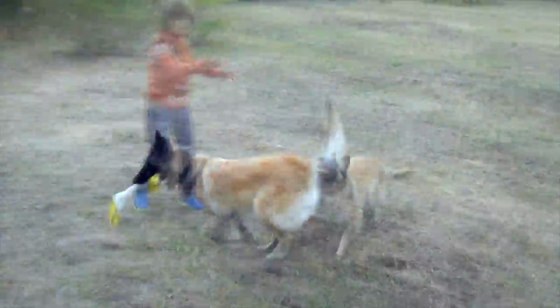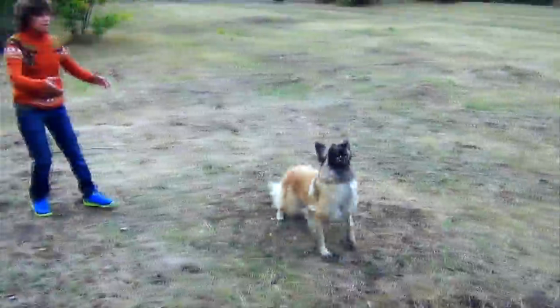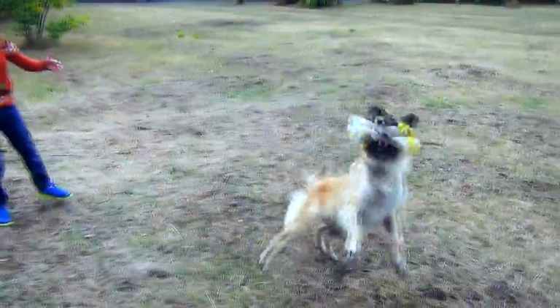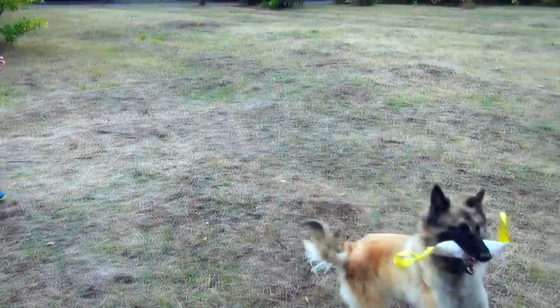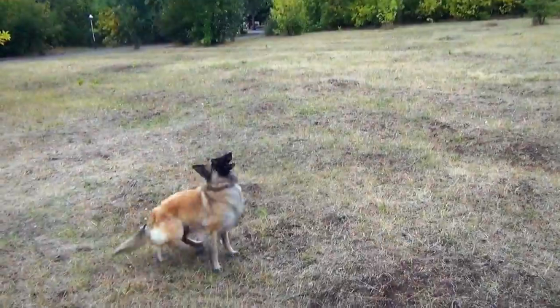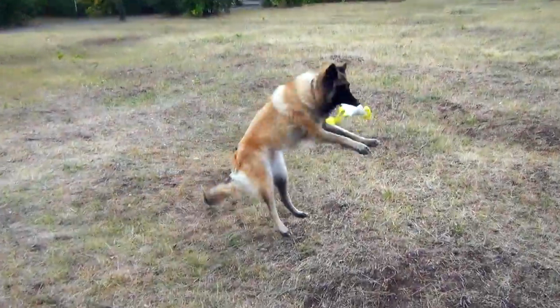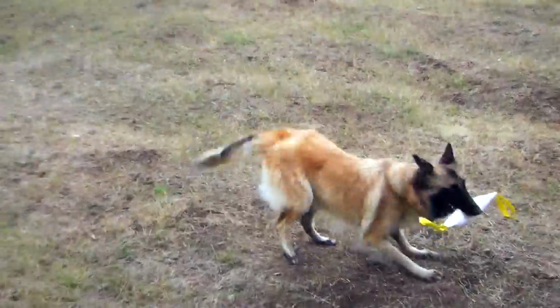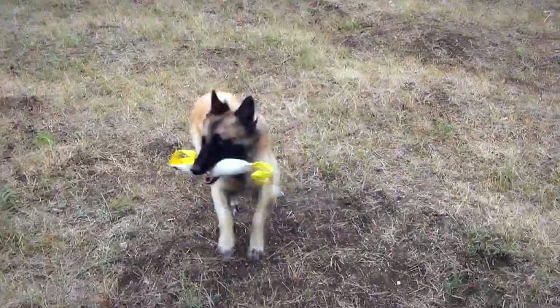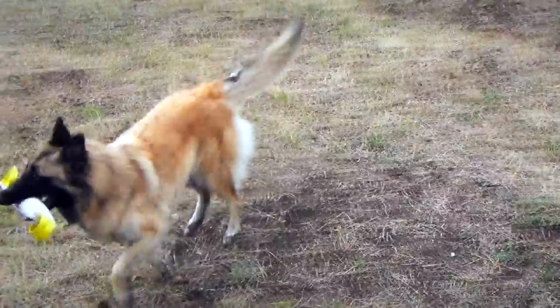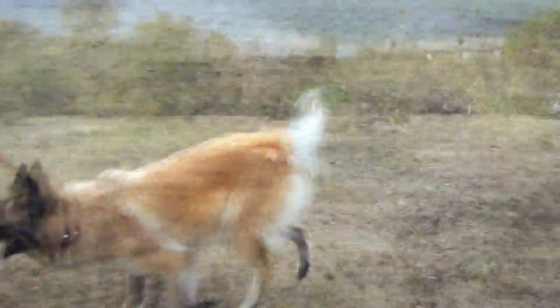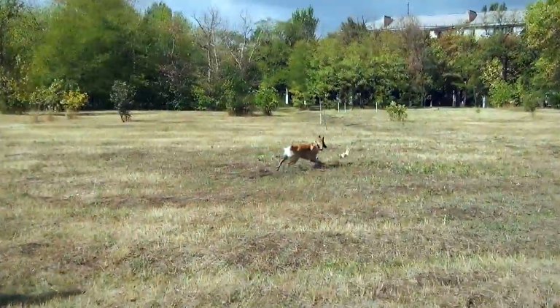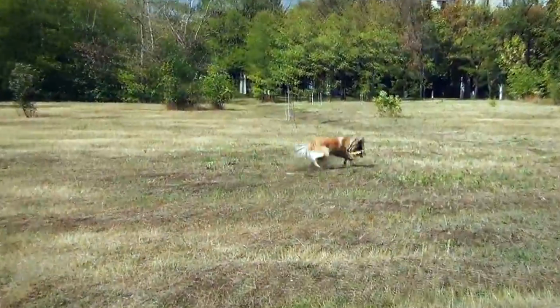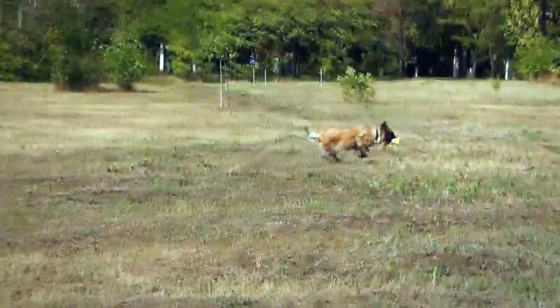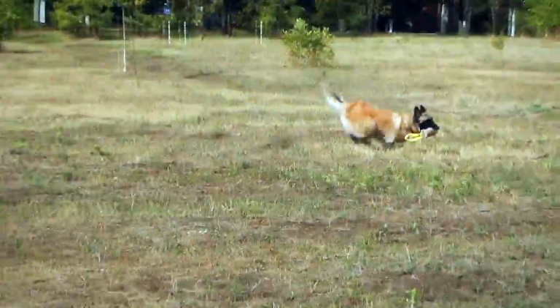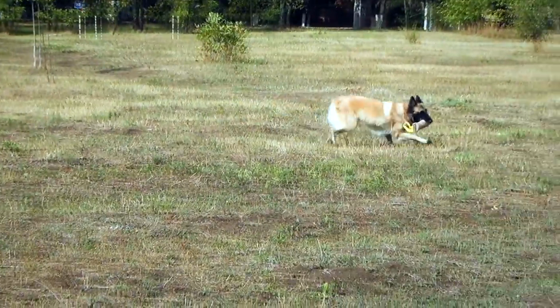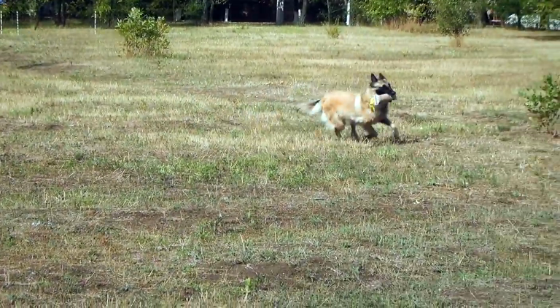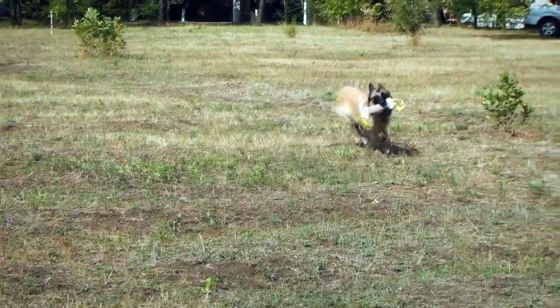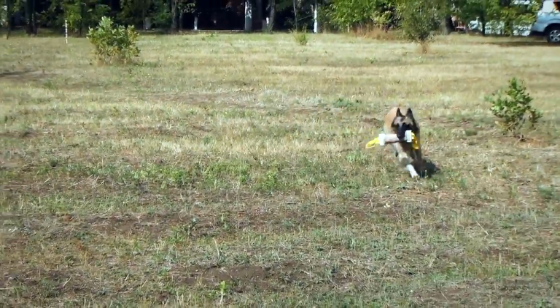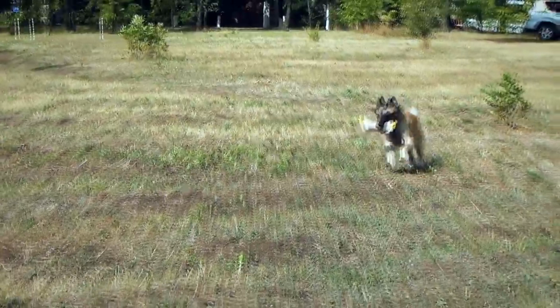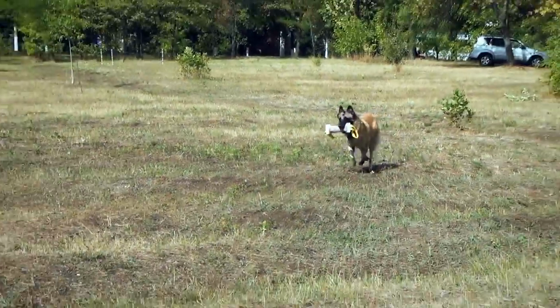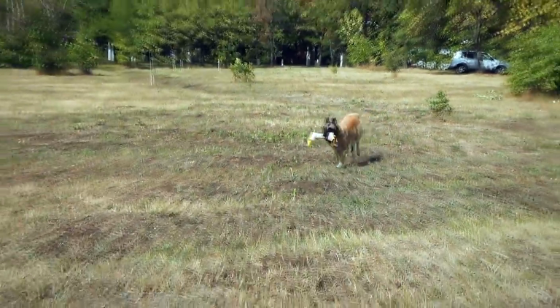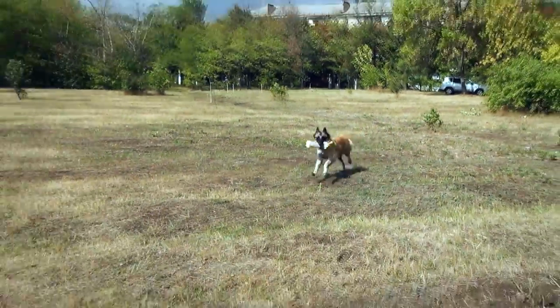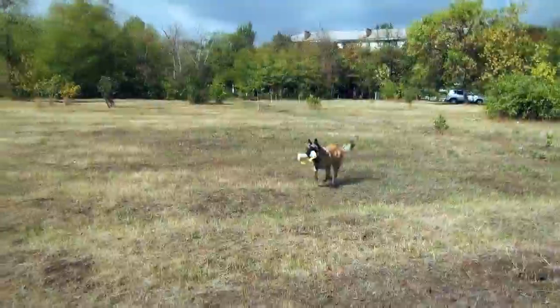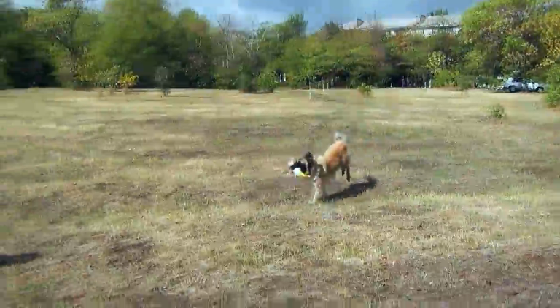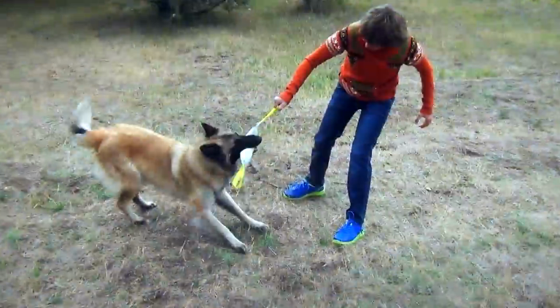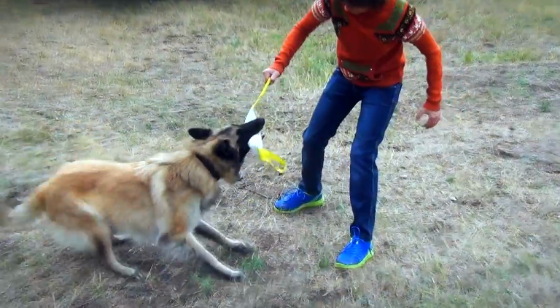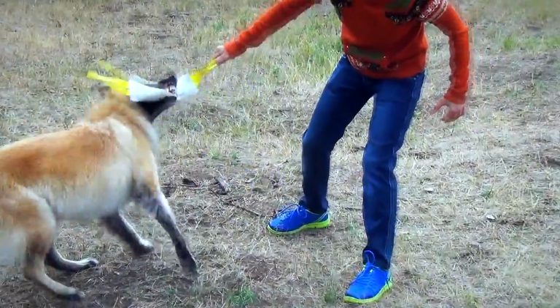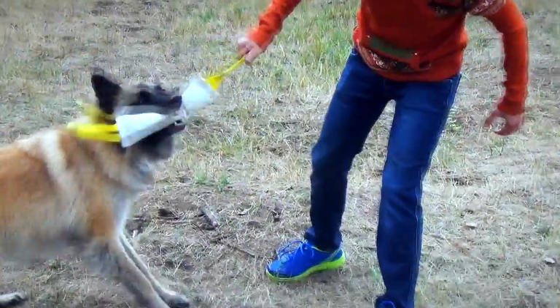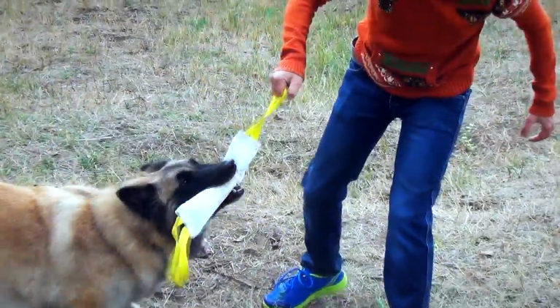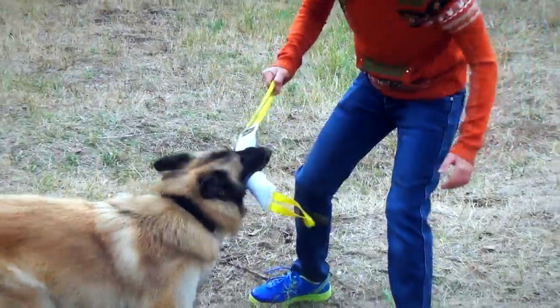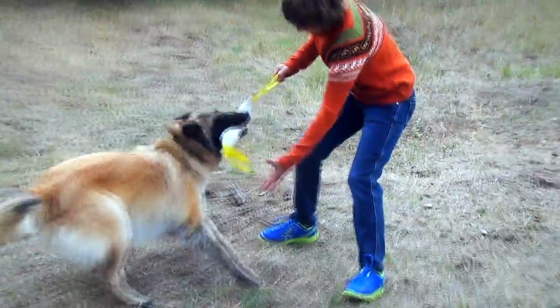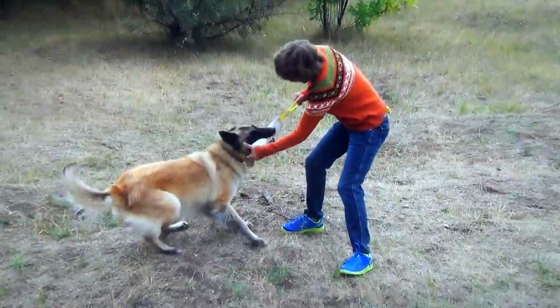Bite dogs are a very important part of training a dog at any age. The shorter and smaller ones are great for drive building and can be used throughout the life of the dog. The longer and bigger ones are perfect for improving biting skills.